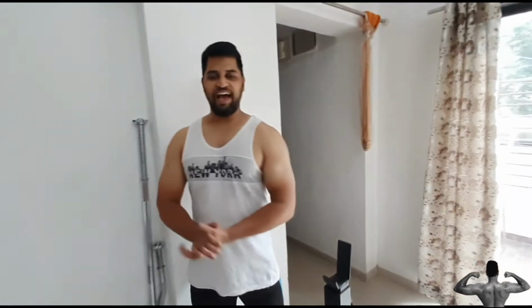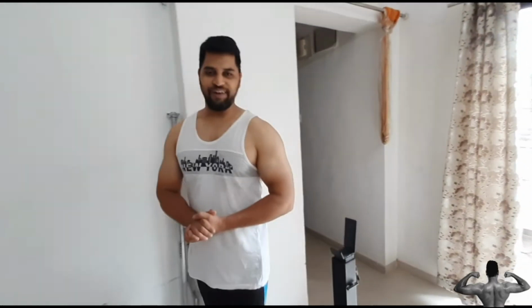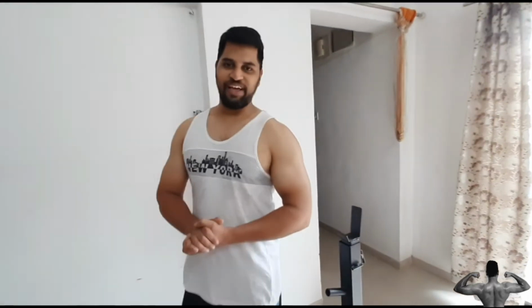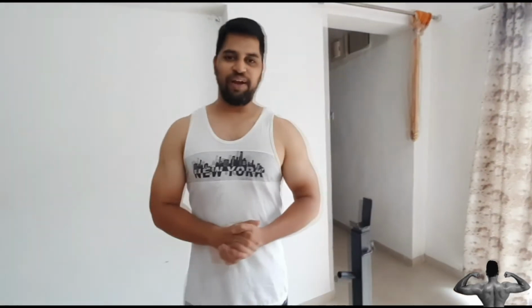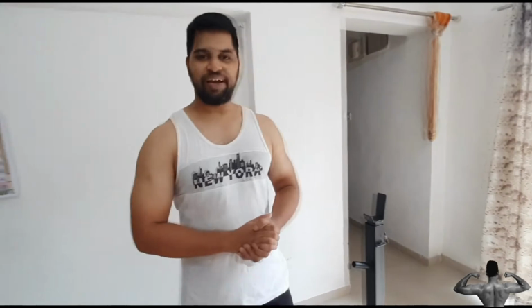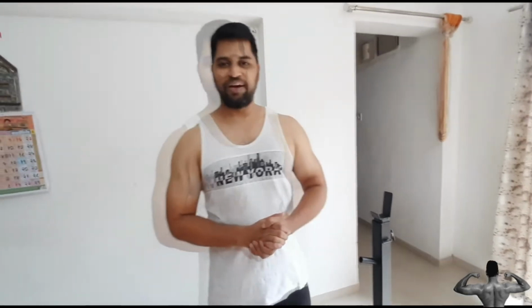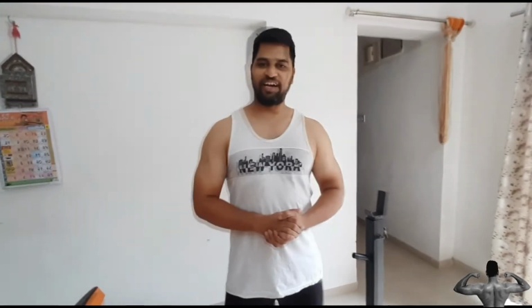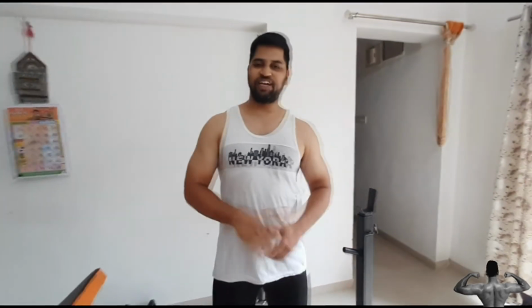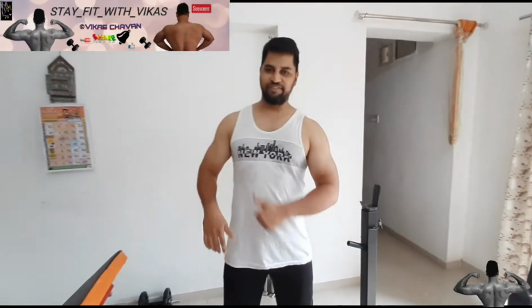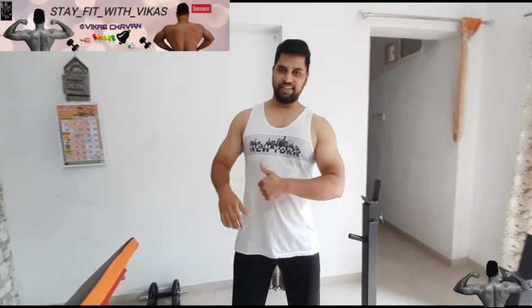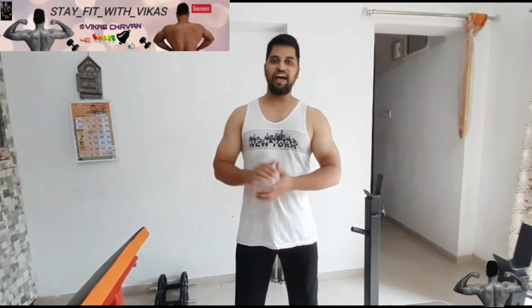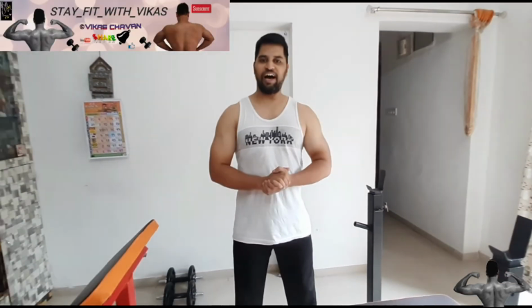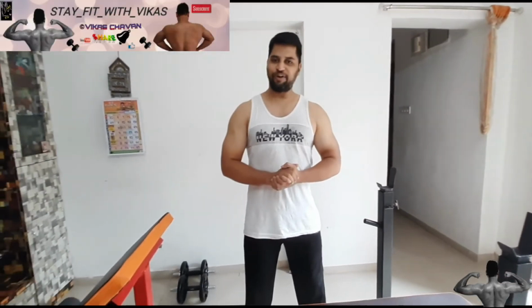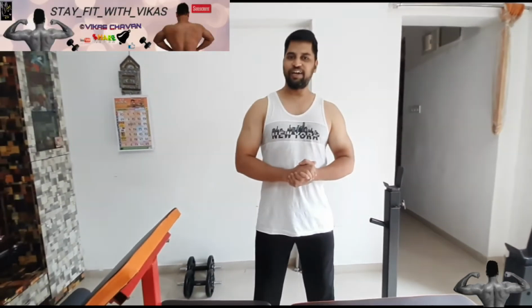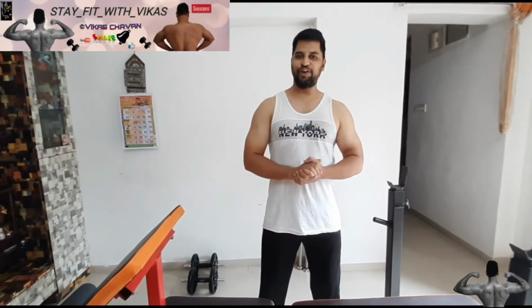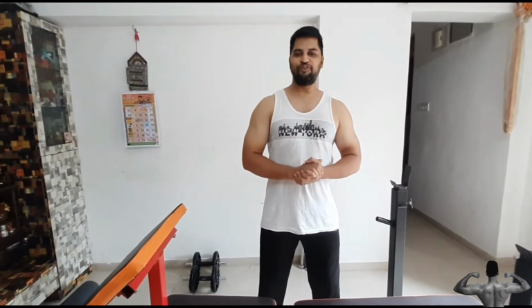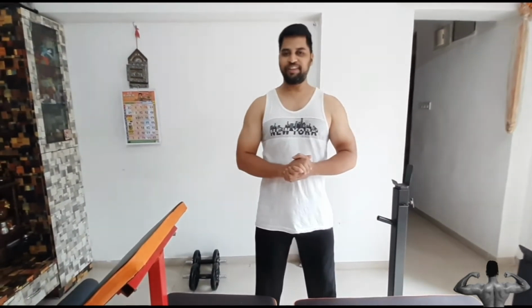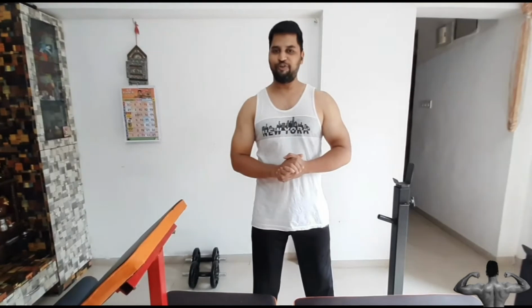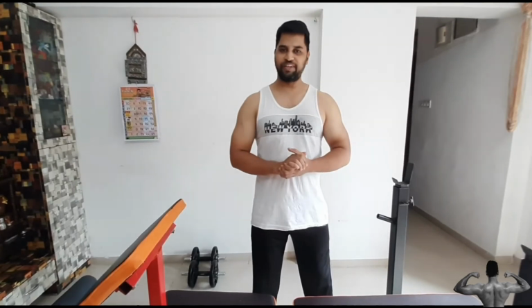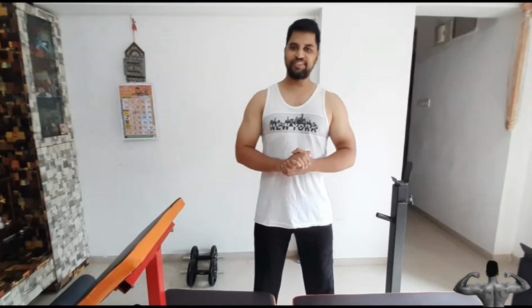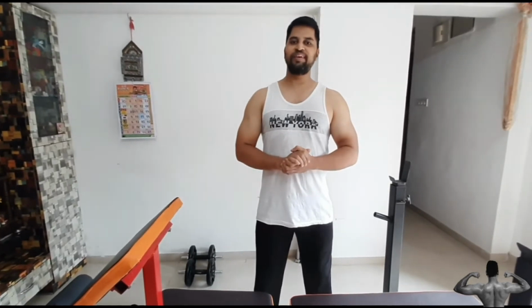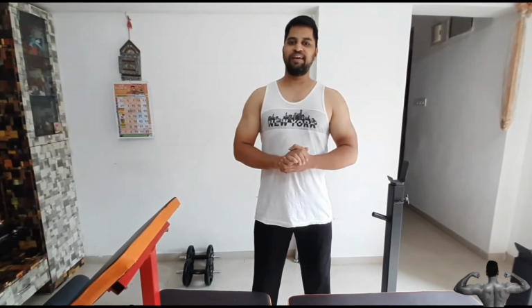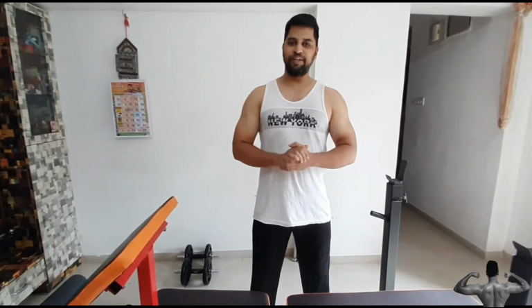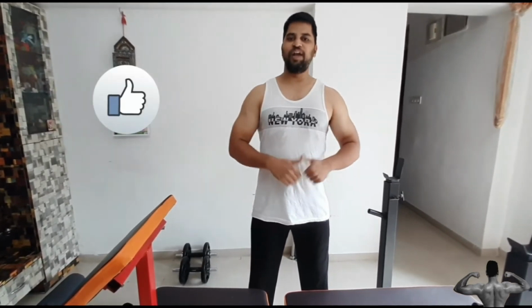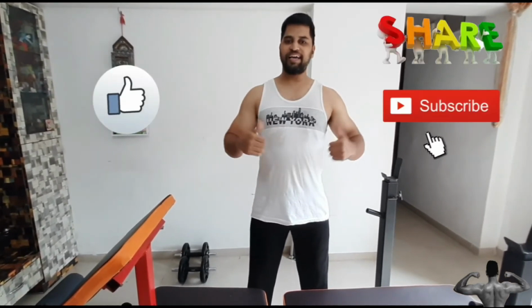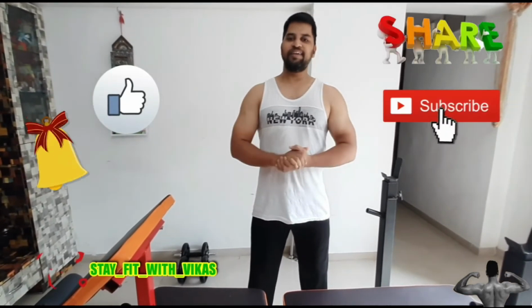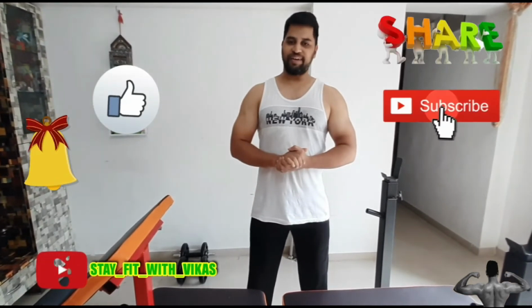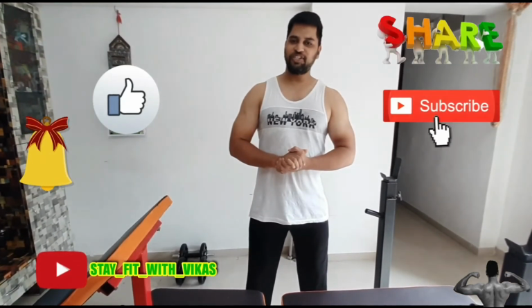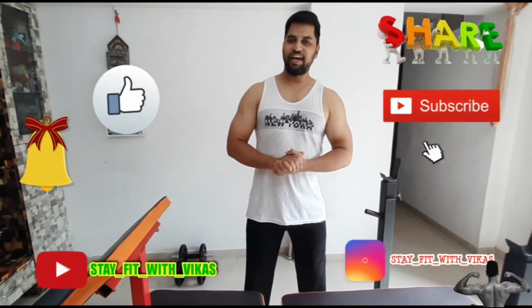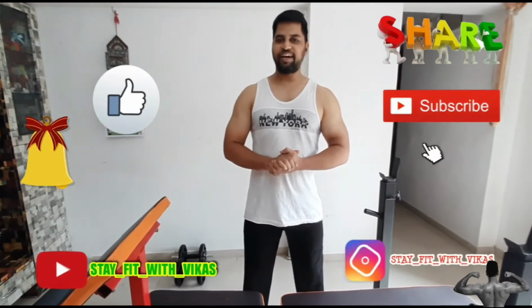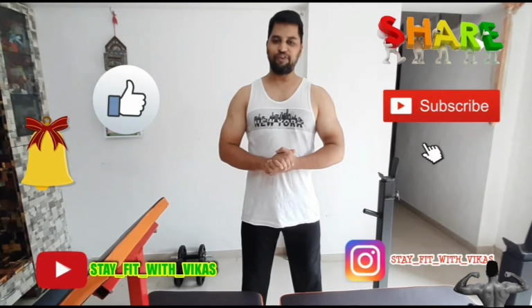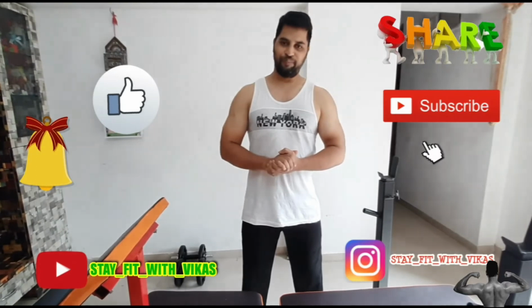Hello Friends! Welcome back to my channel Stay Fit with Kikas. I have brought a new video of my 1 month review of my bench. Please do like, subscribe, share and comment for improvement.